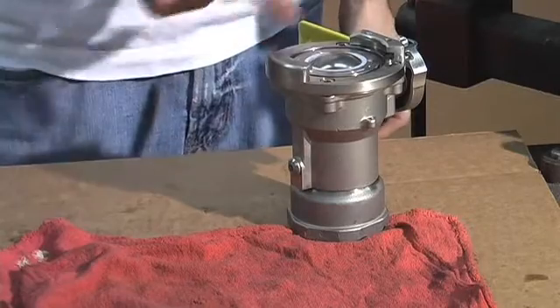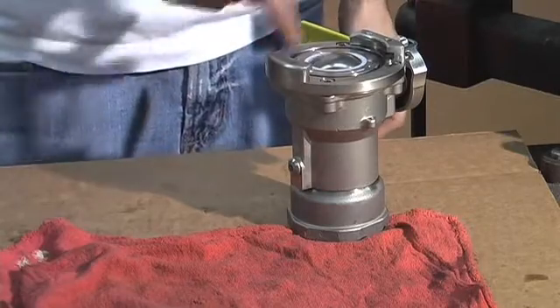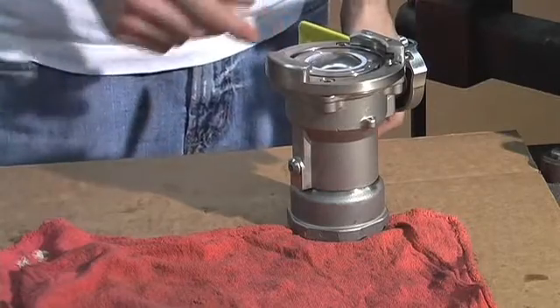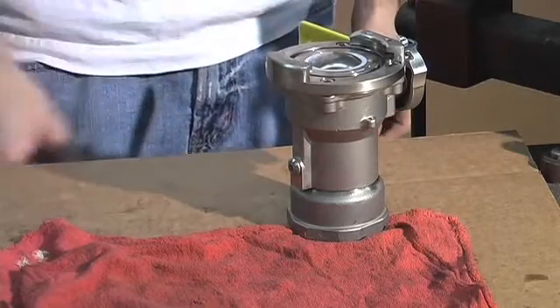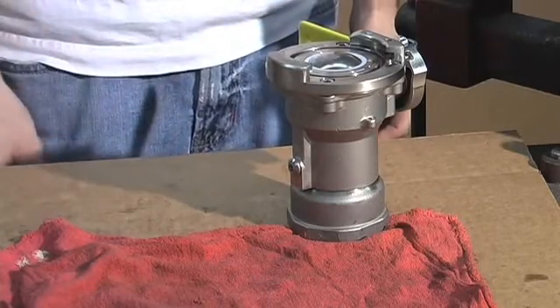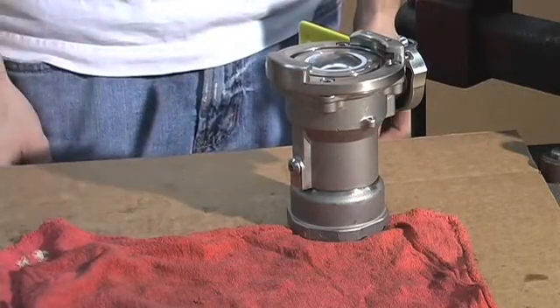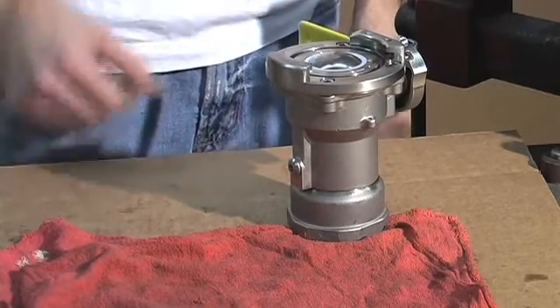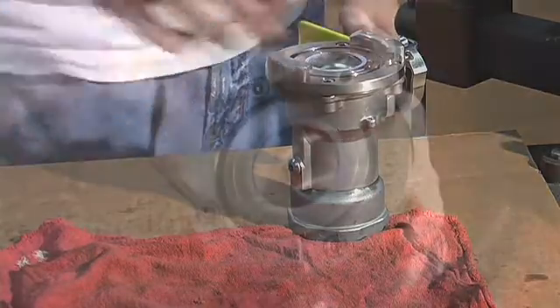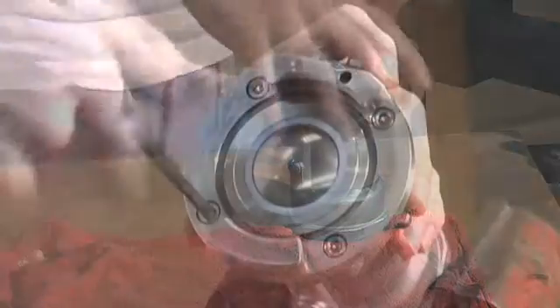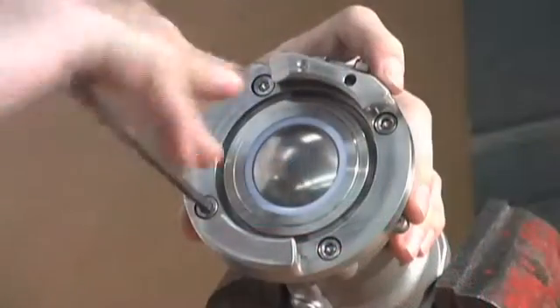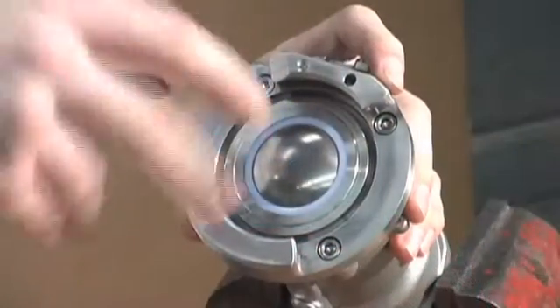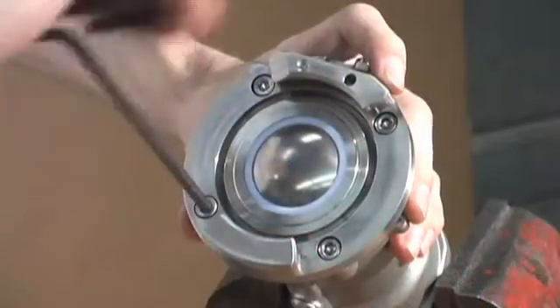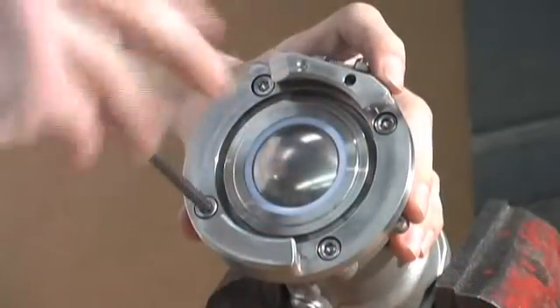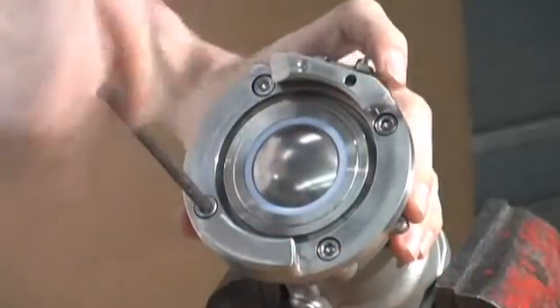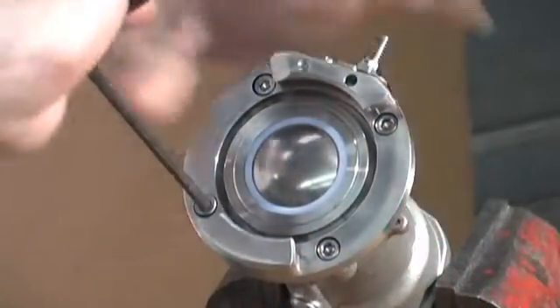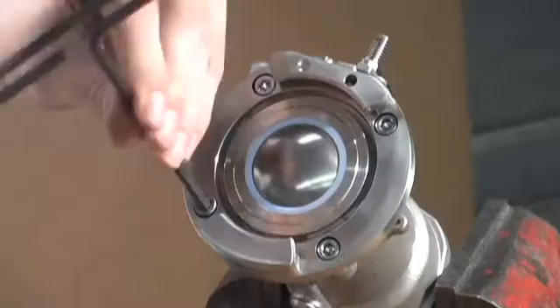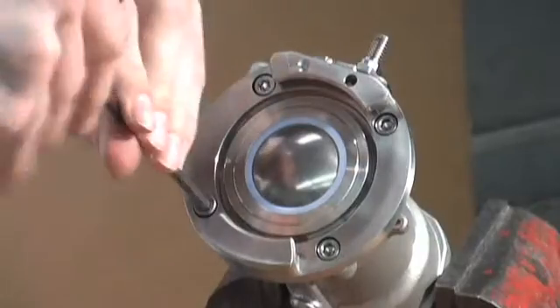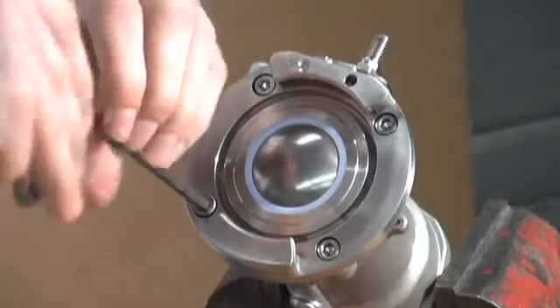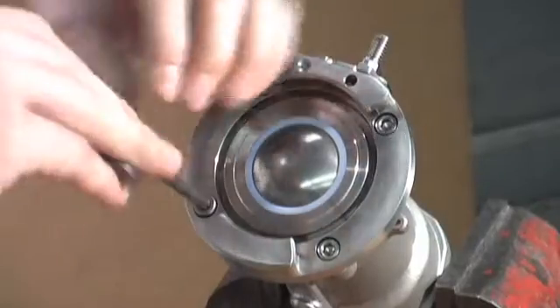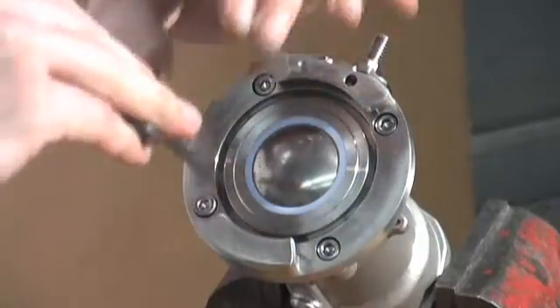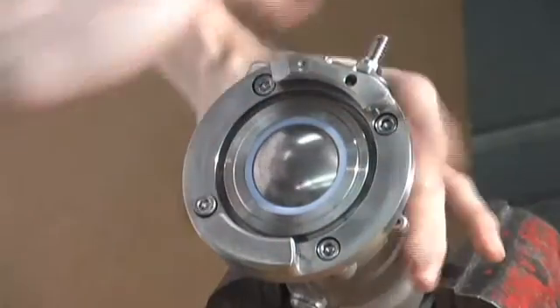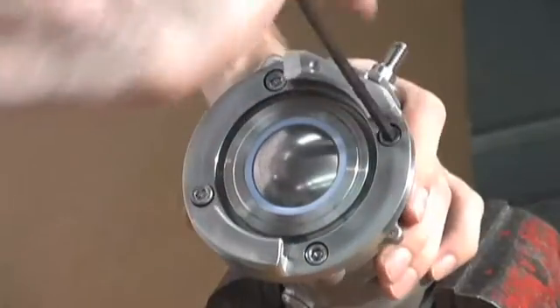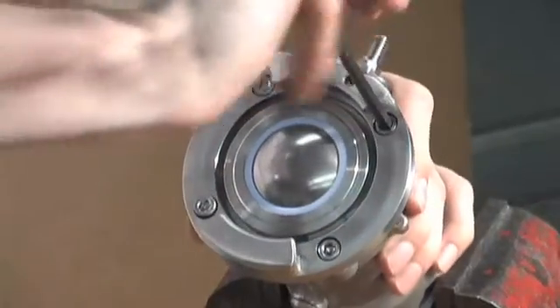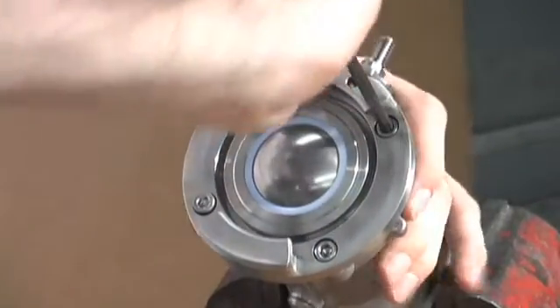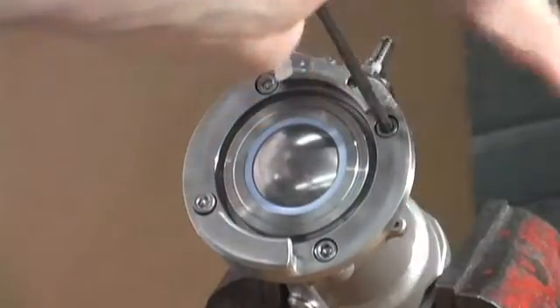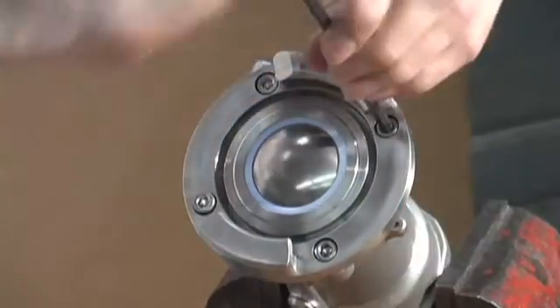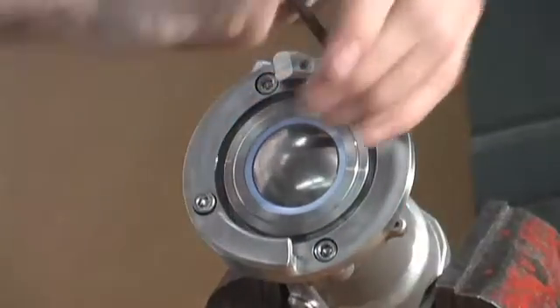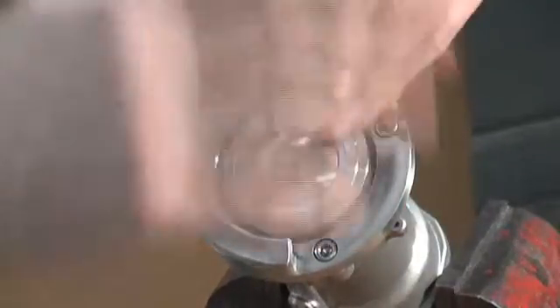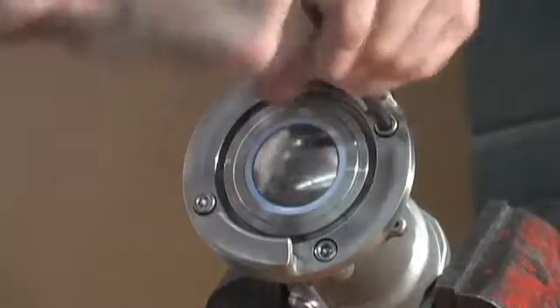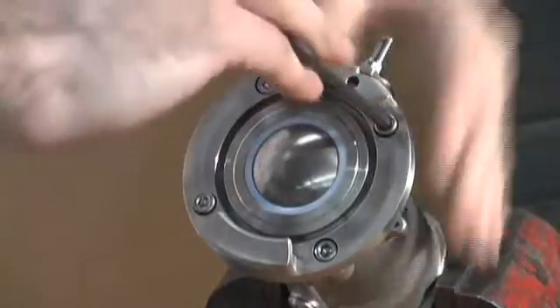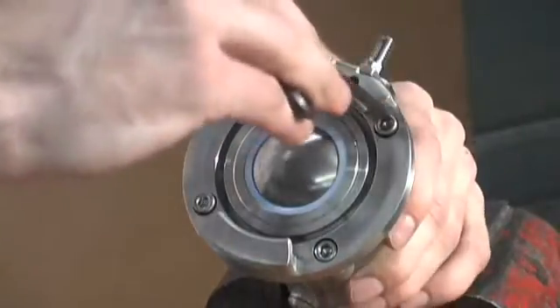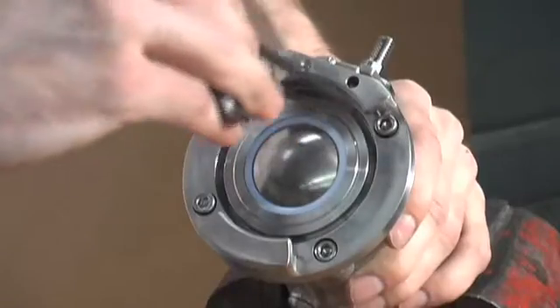To continue maintenance on the coupler, you must remove the face flange on the coupler. Once that is removed by removing four set screws, you can replace the face seal.